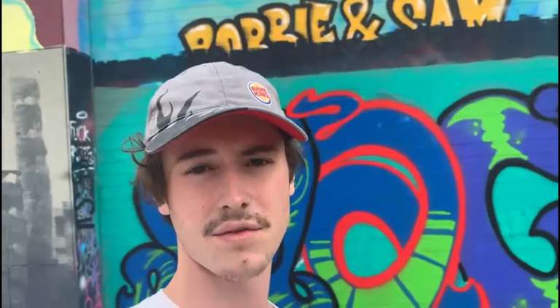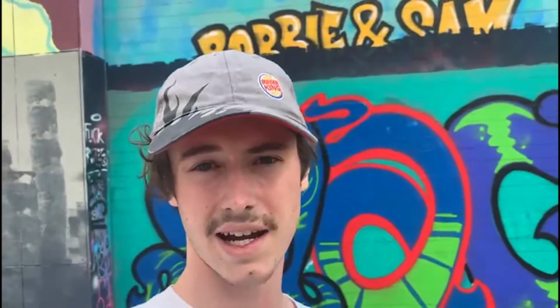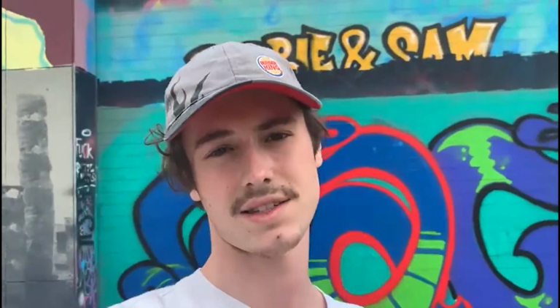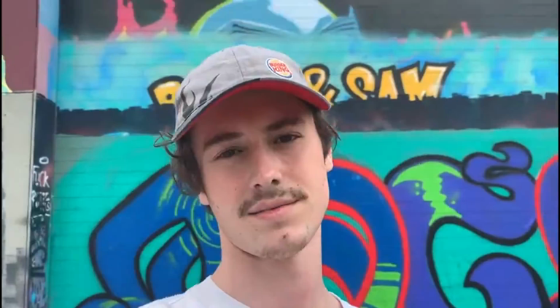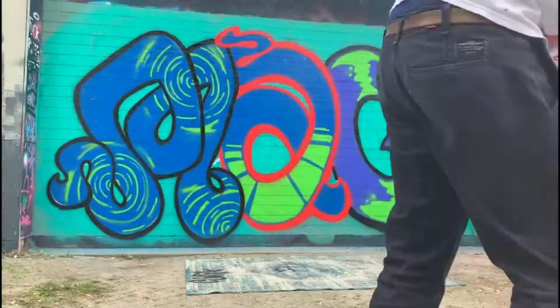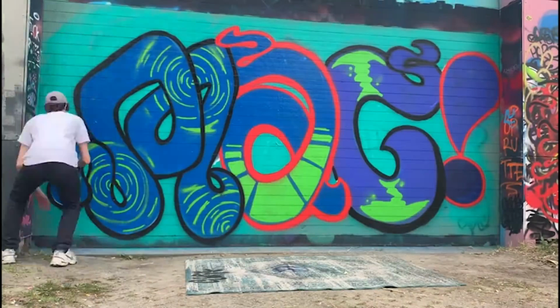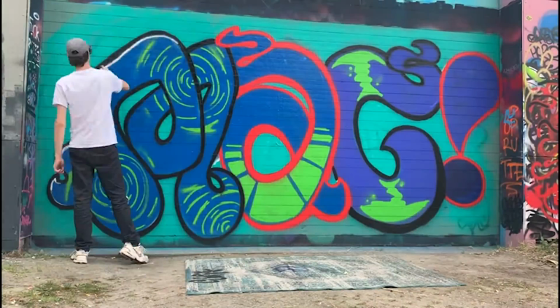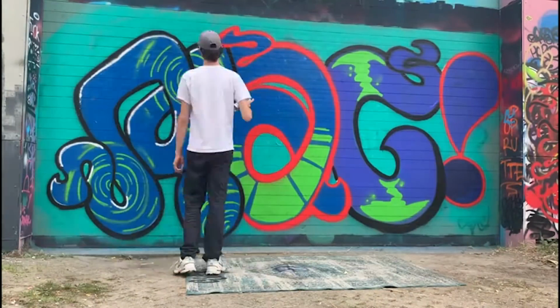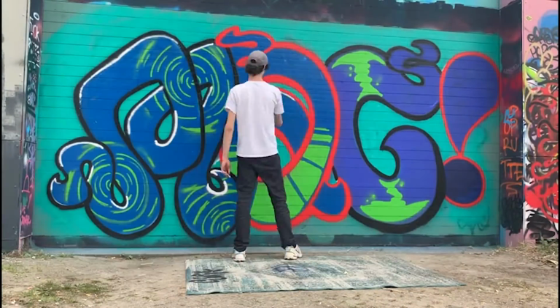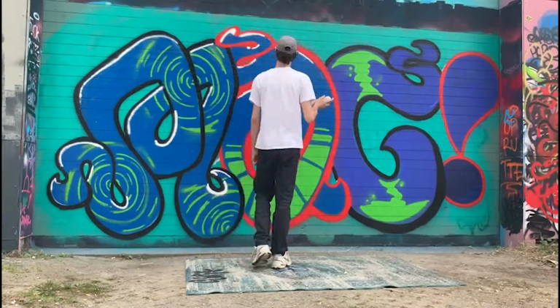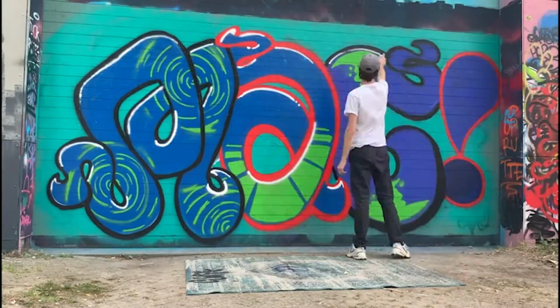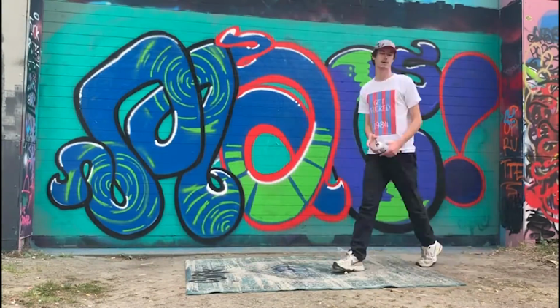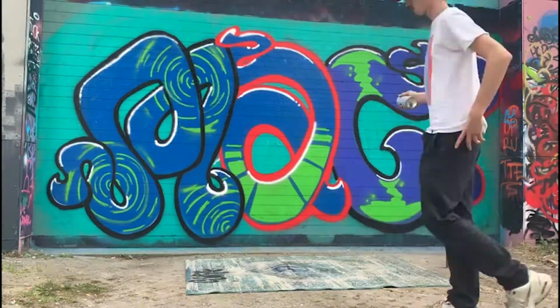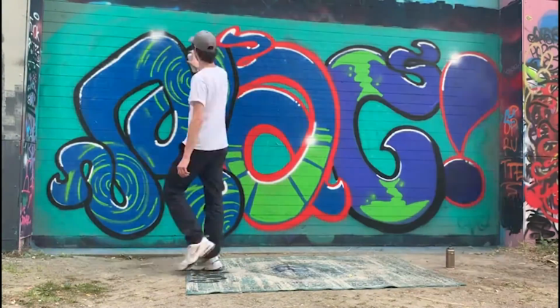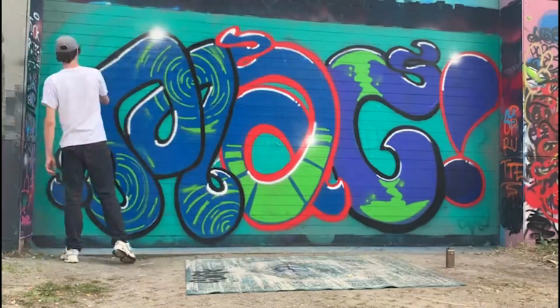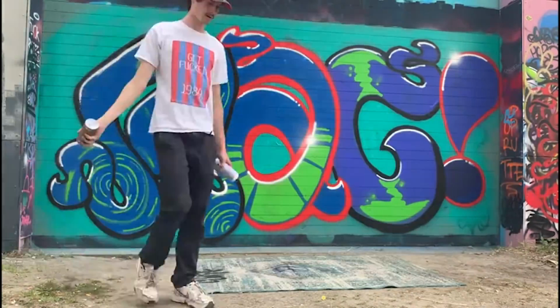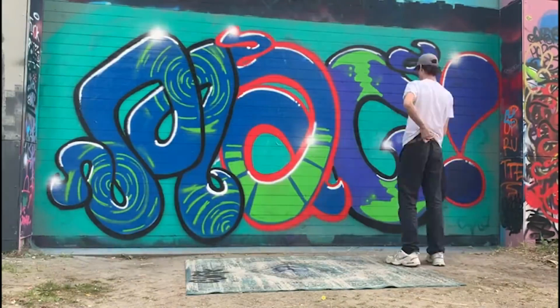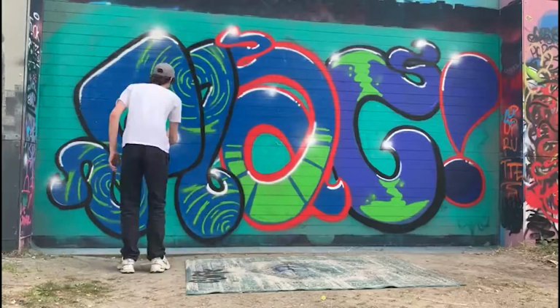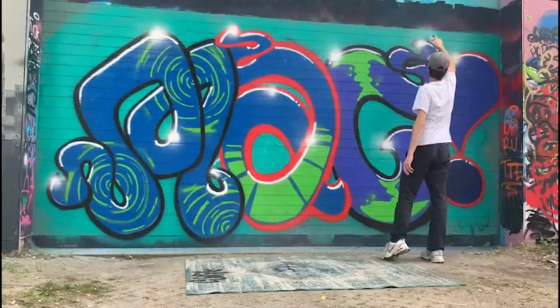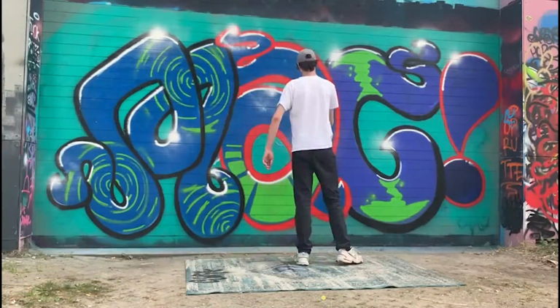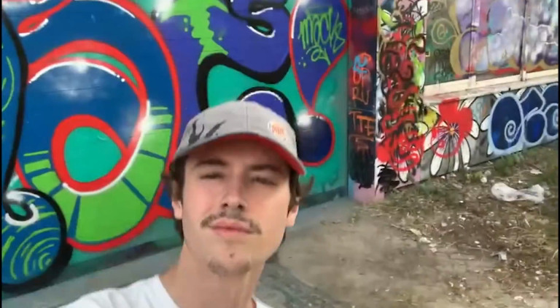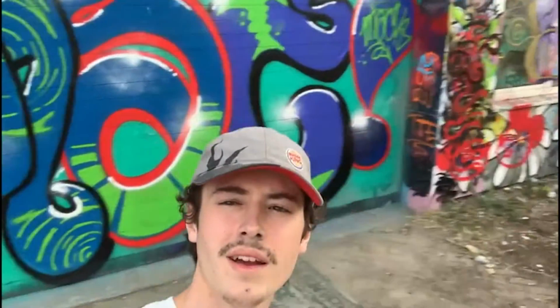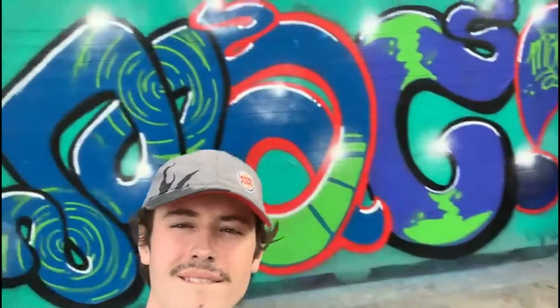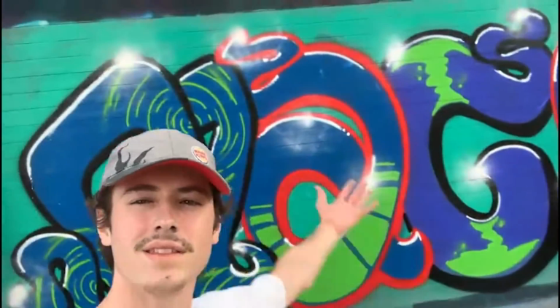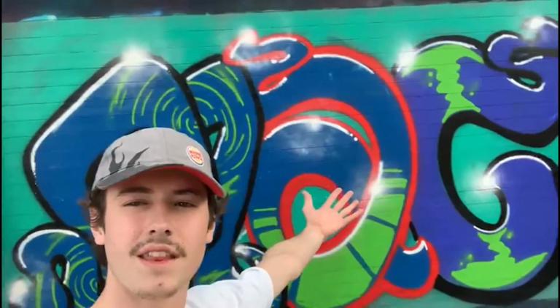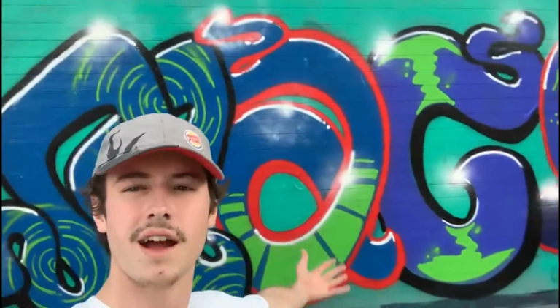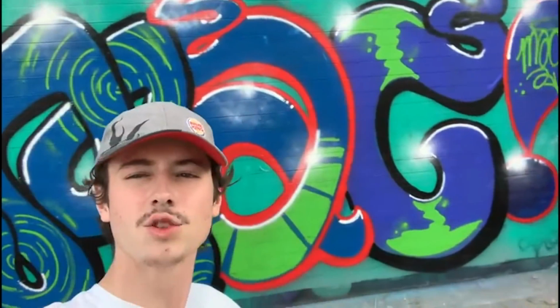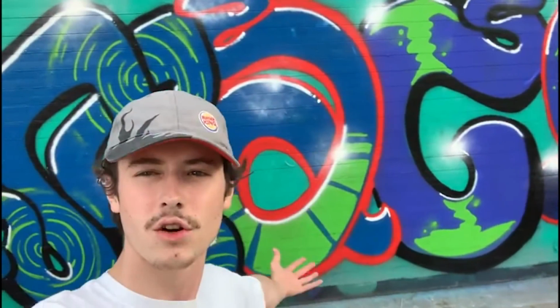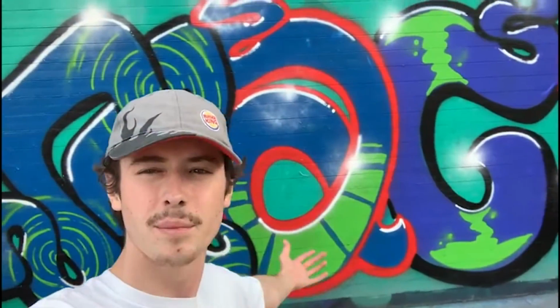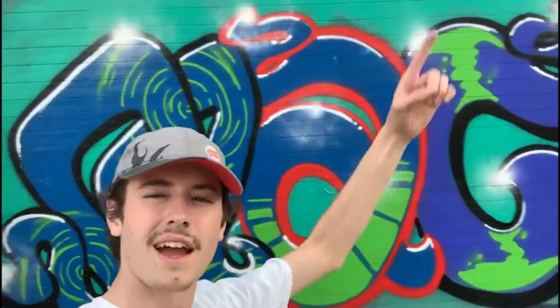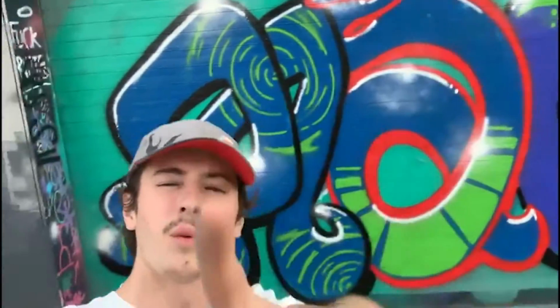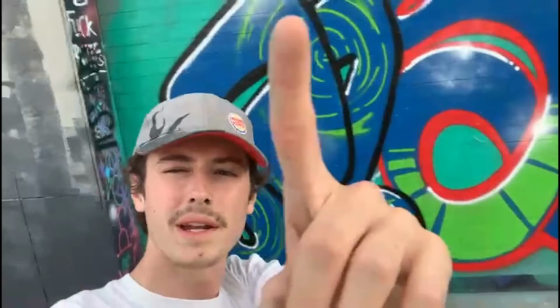It's time for the highlights. How to make a graffiti piece in one minute.